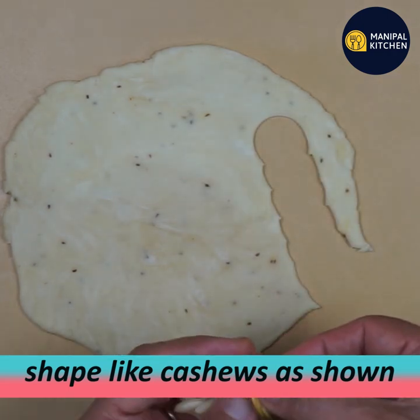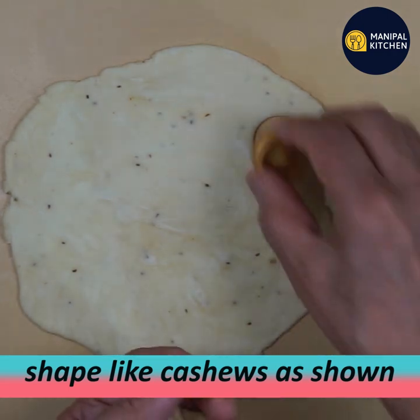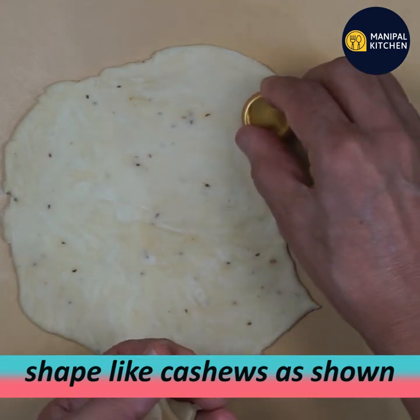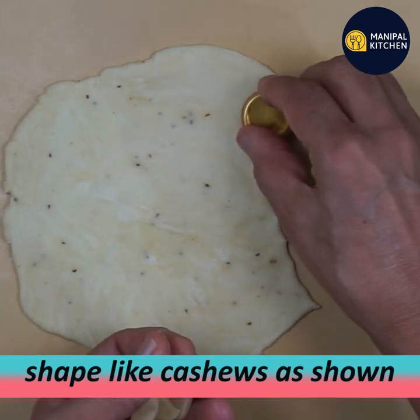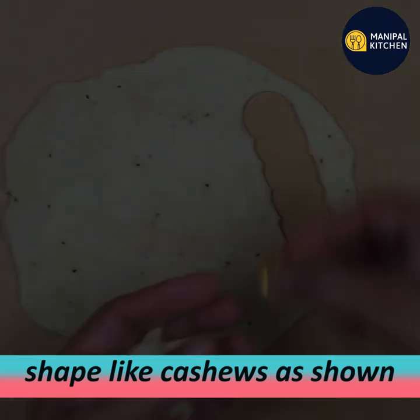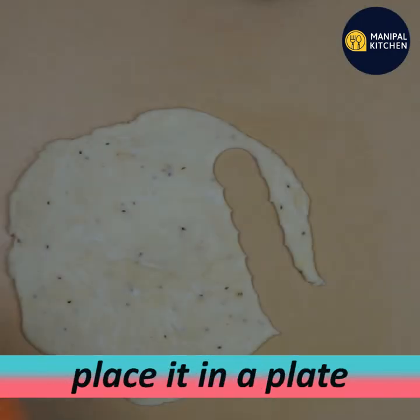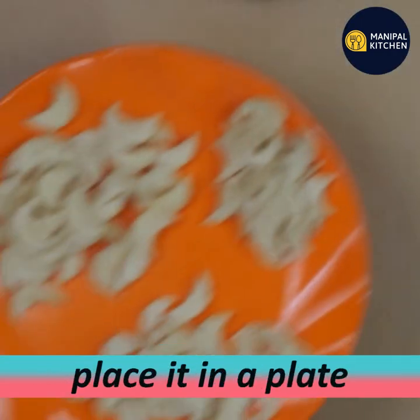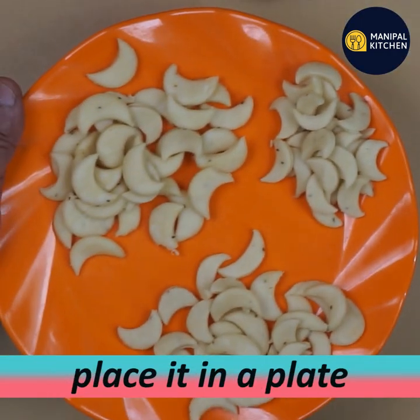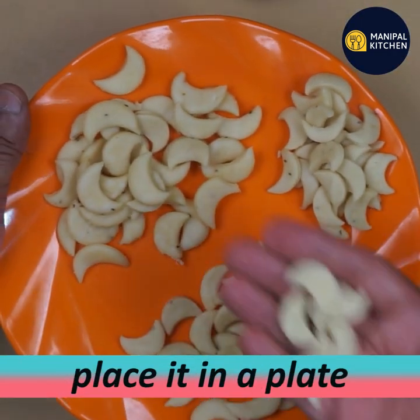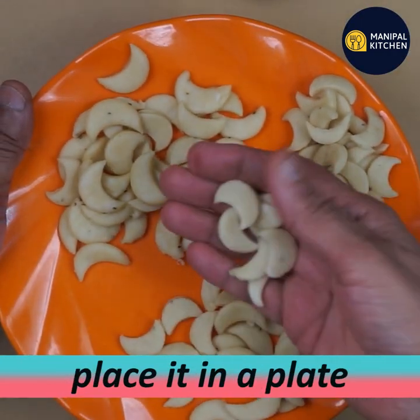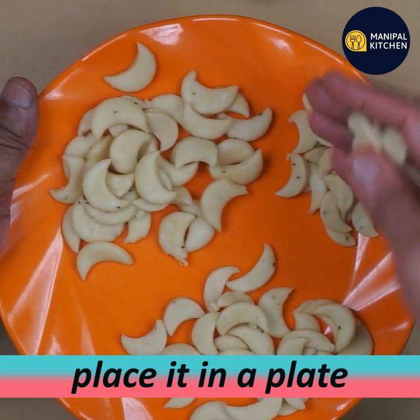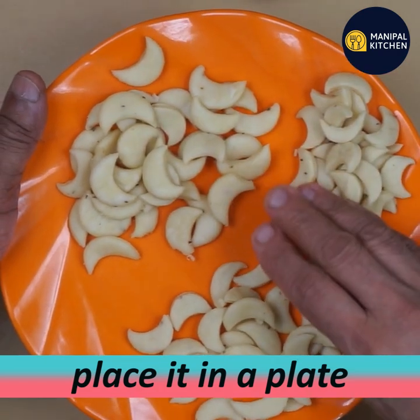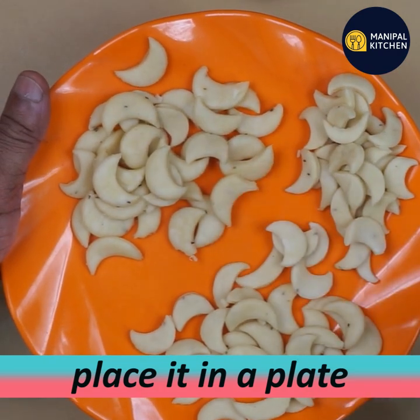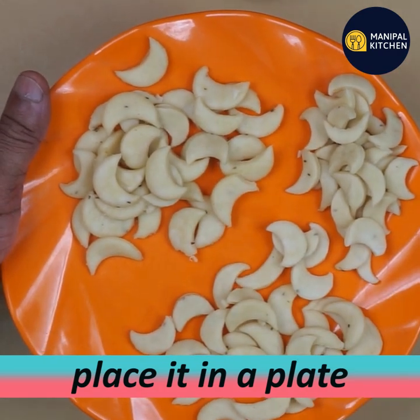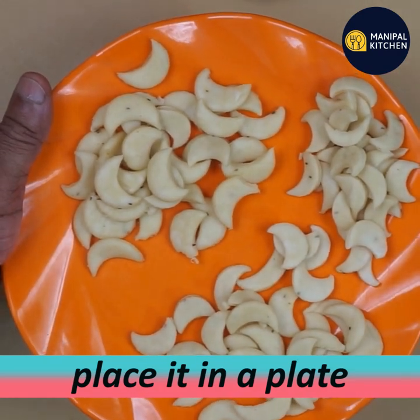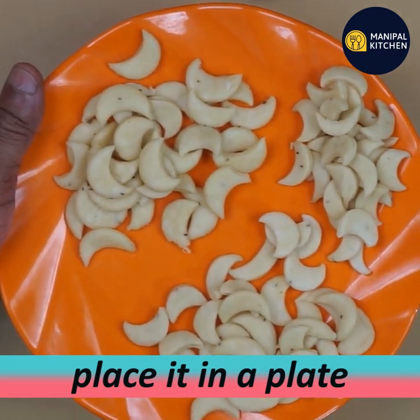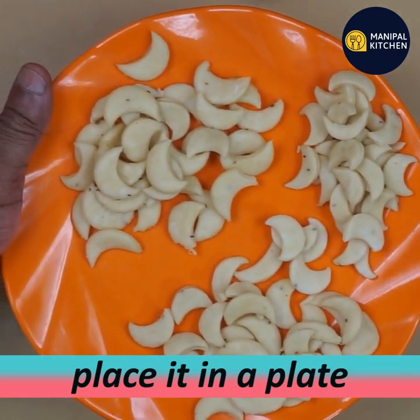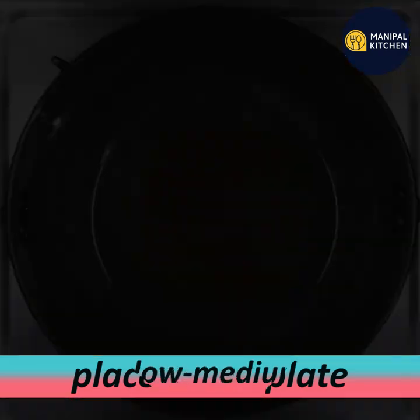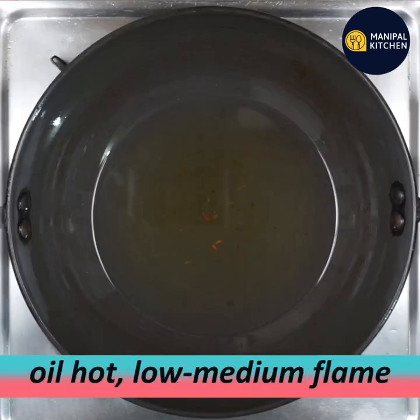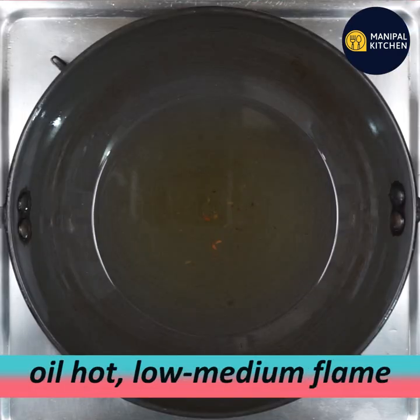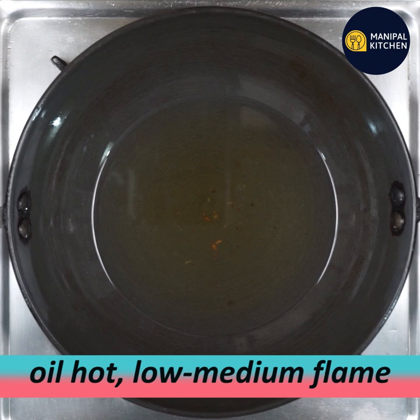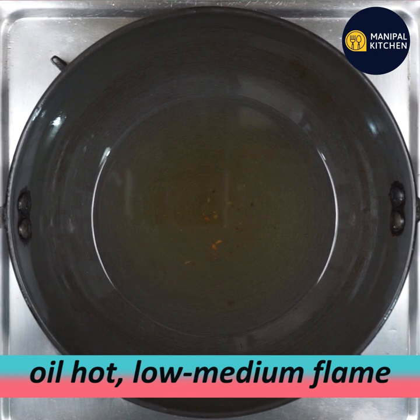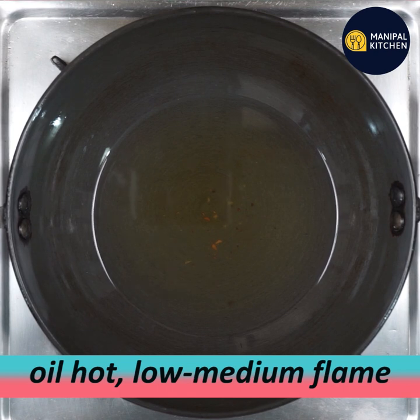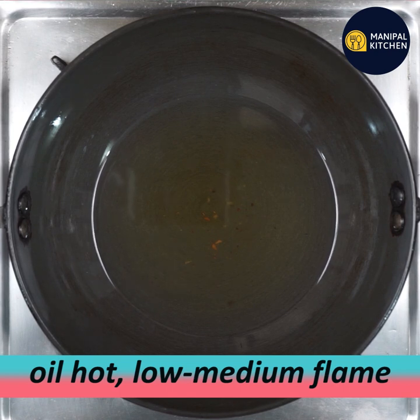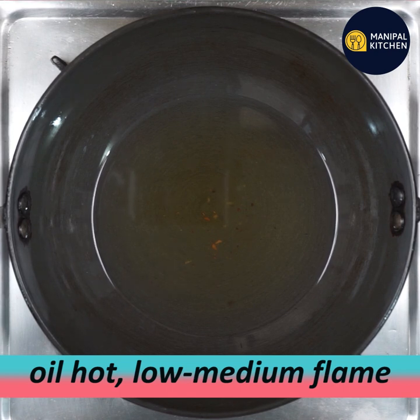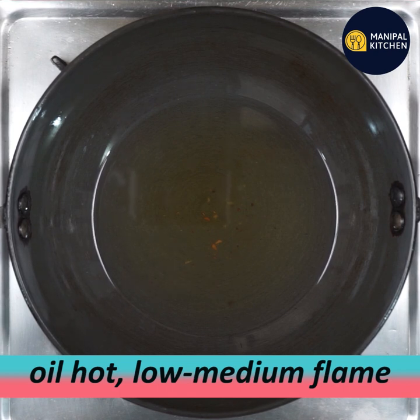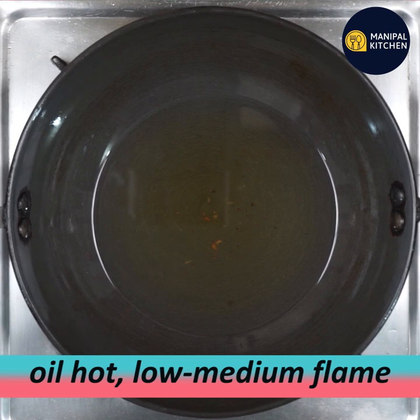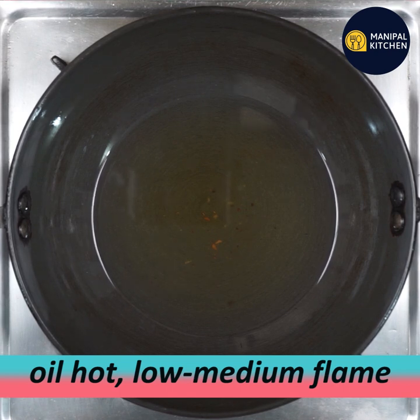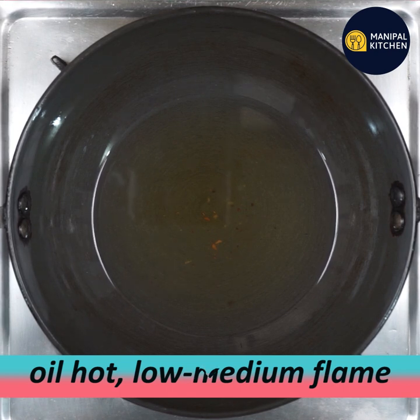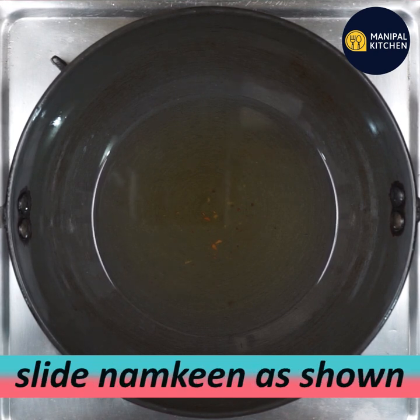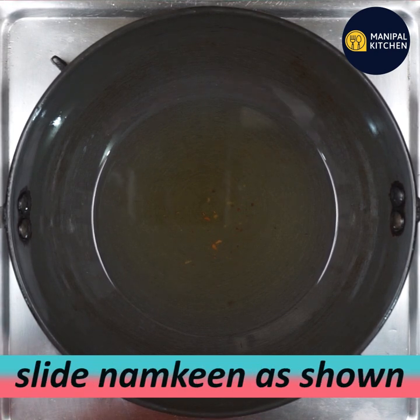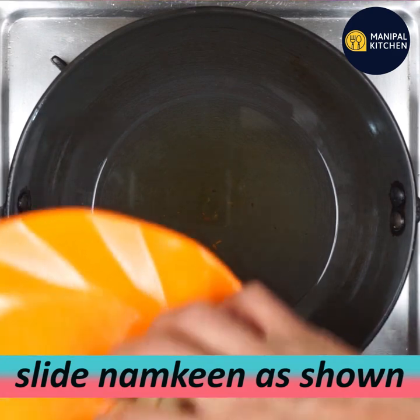Look at that — you can see the dough has risen and taken shape. Now put it on a low to medium flame. Touch it gently to check.